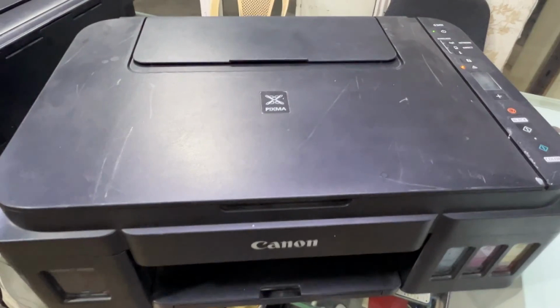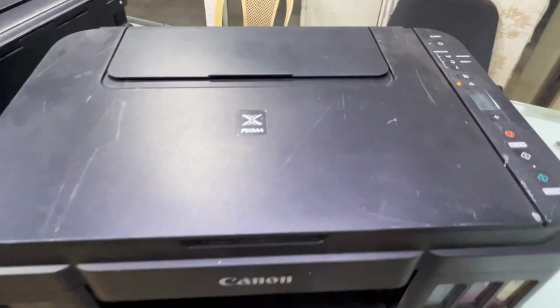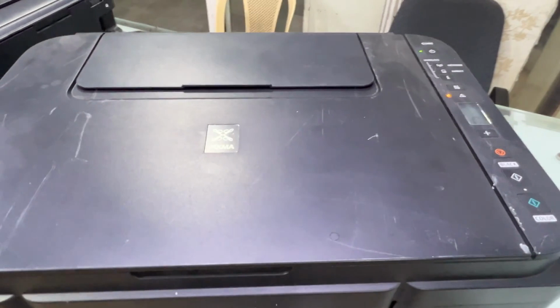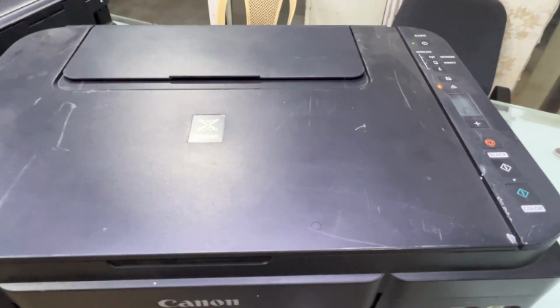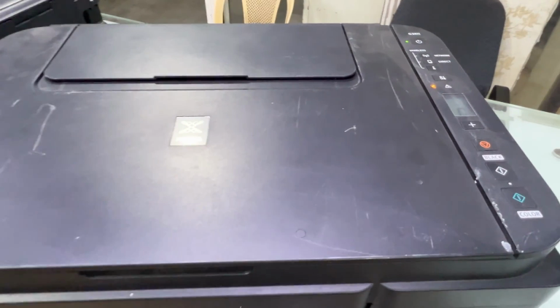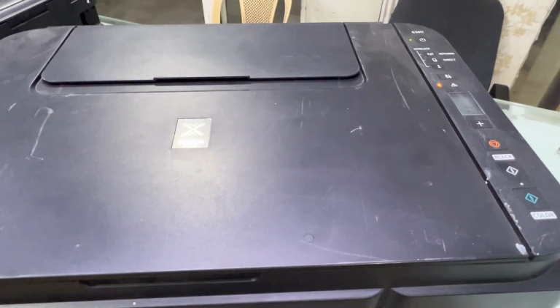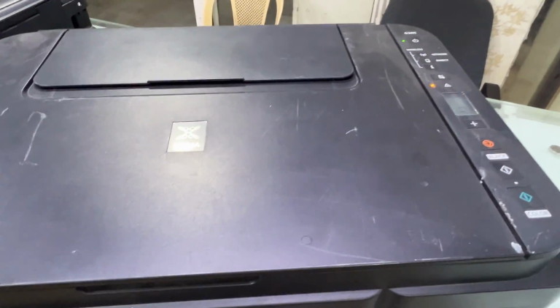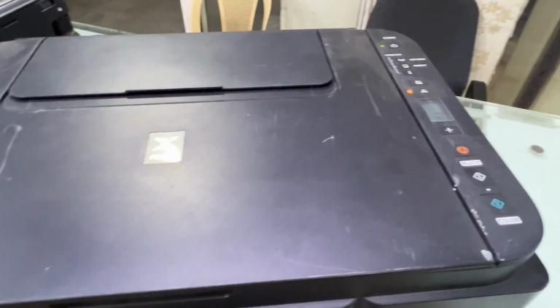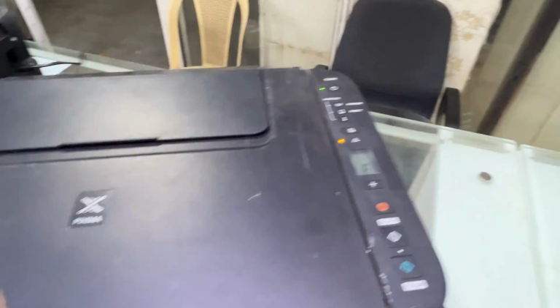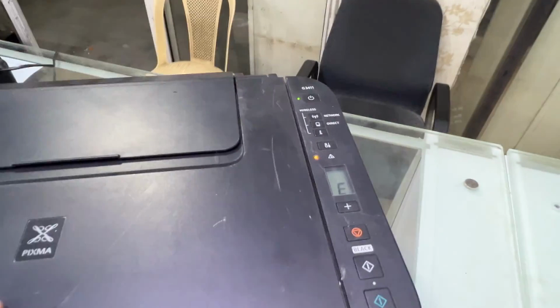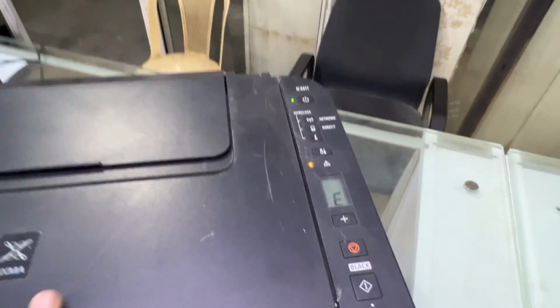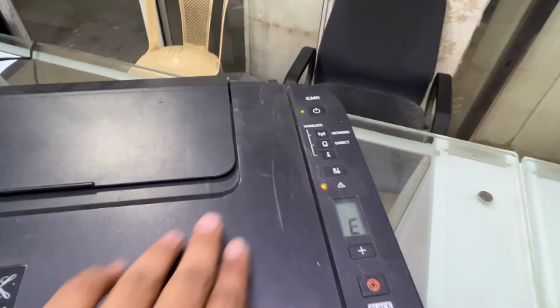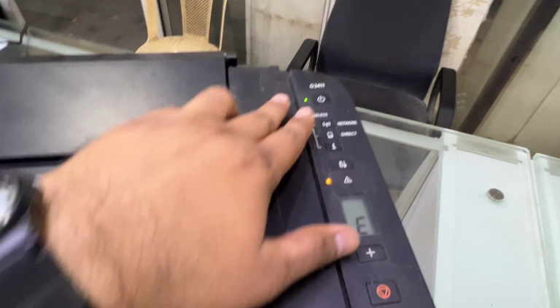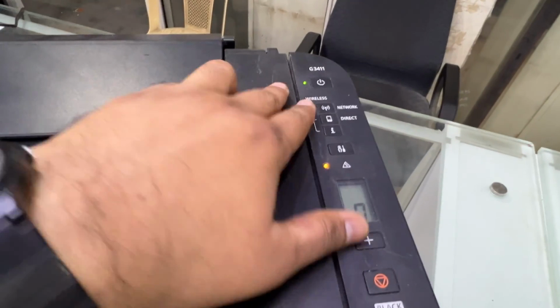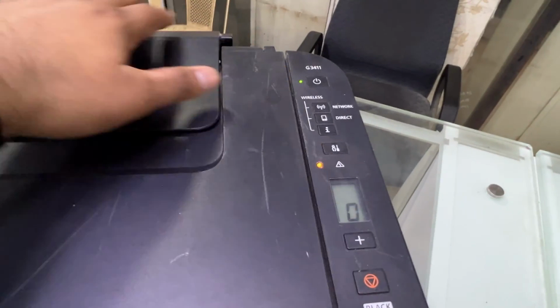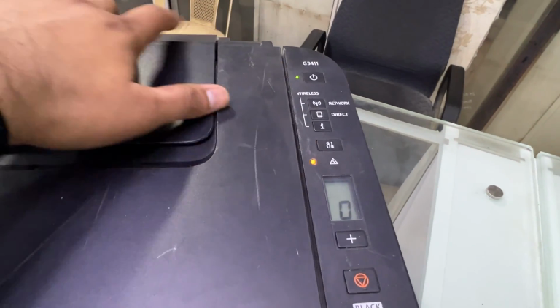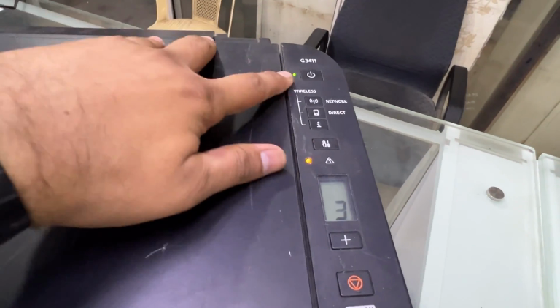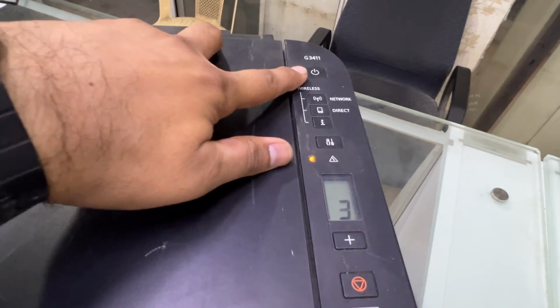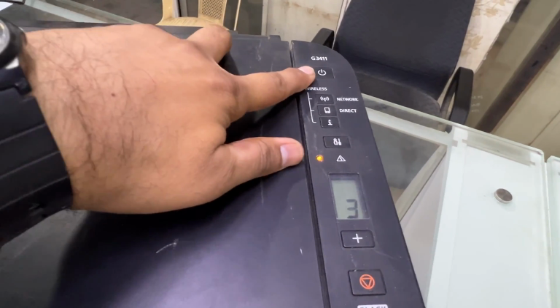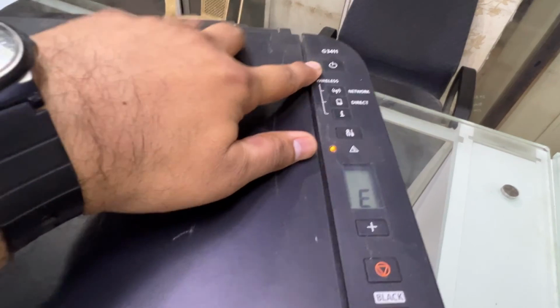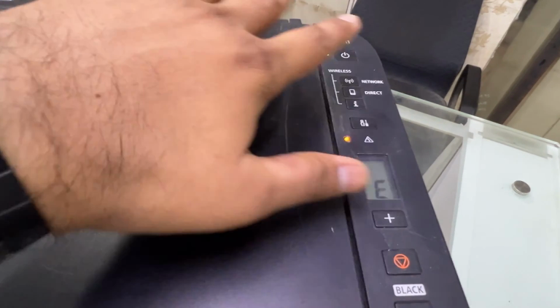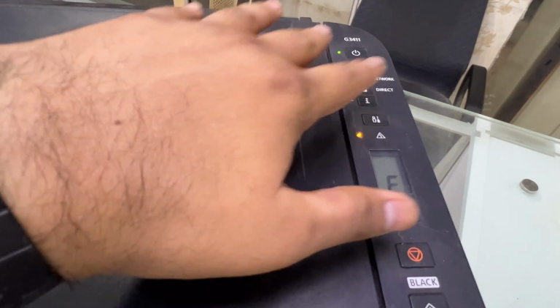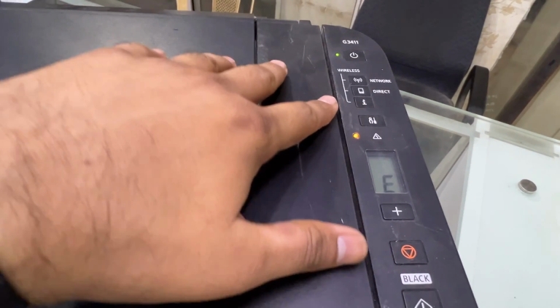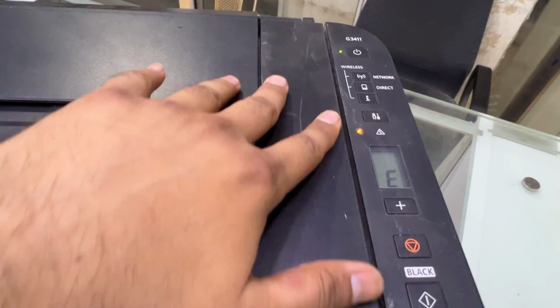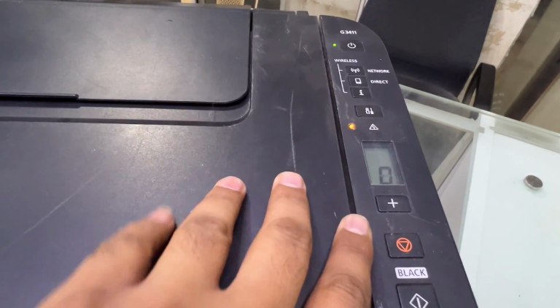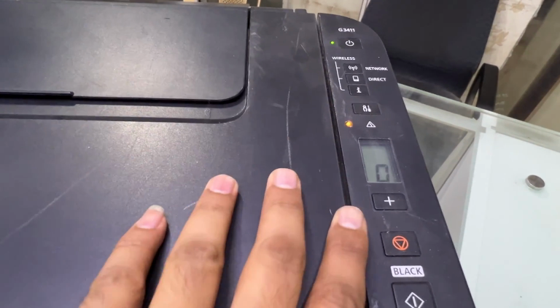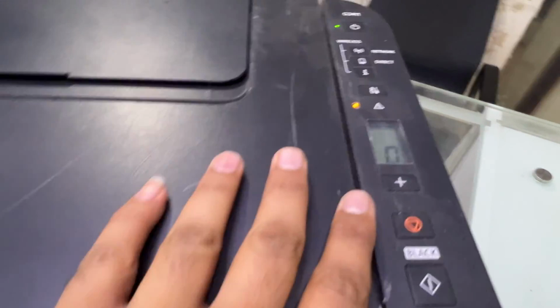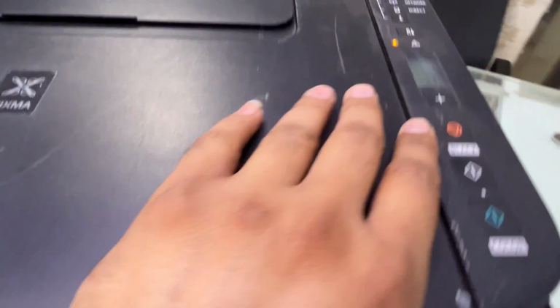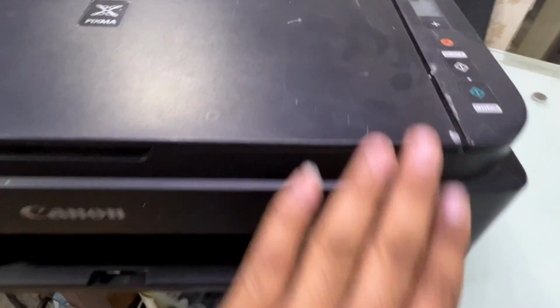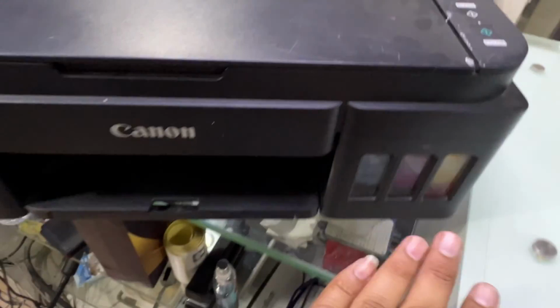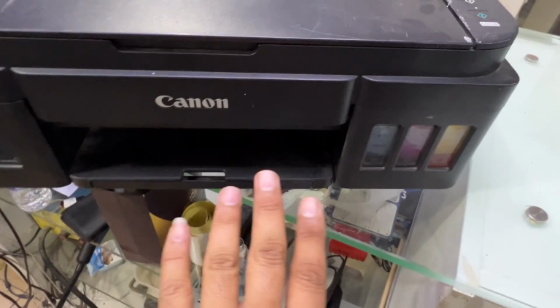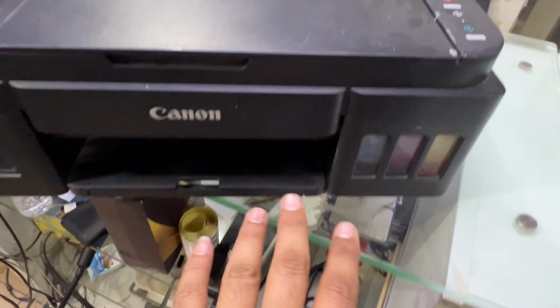Hello everyone, welcome back to channel. It's Bilal over here. Guys, Canon G3411 printer or any model Canon ink tank PIXMA.